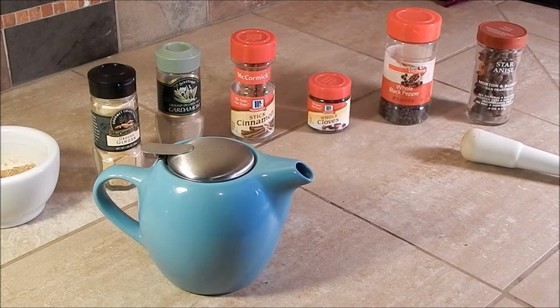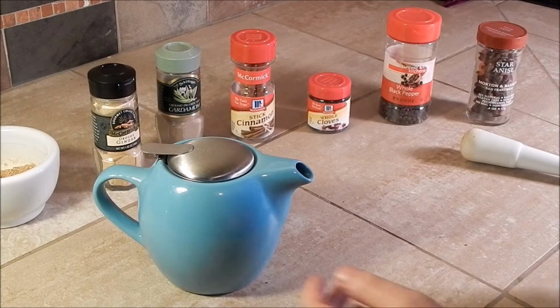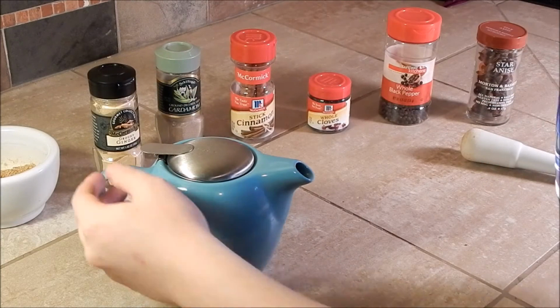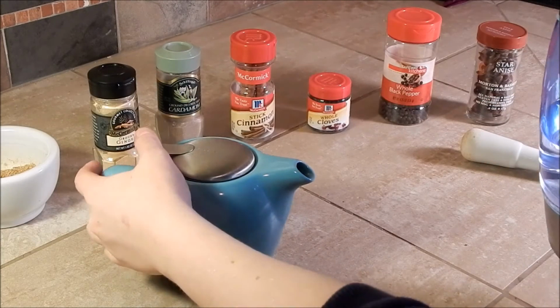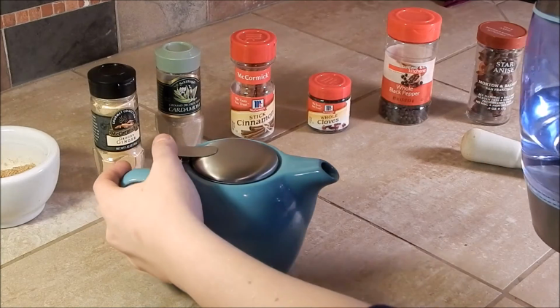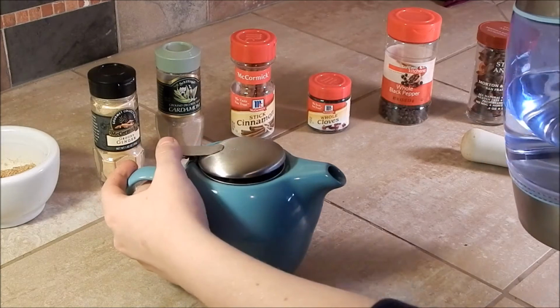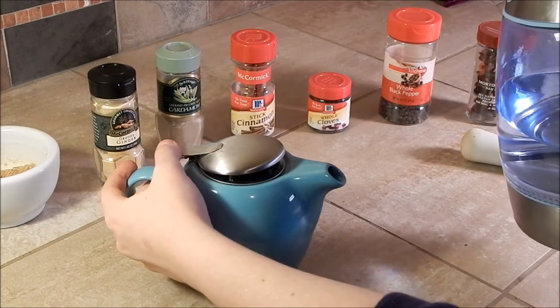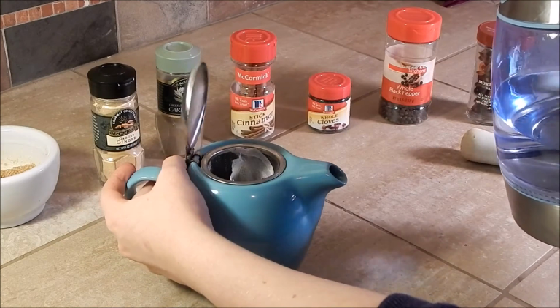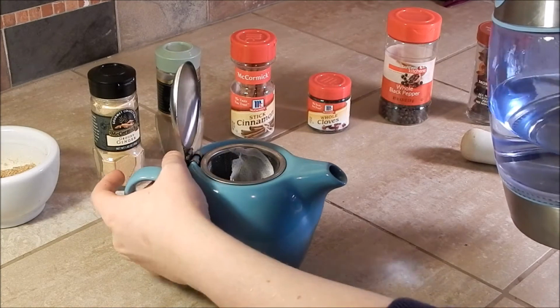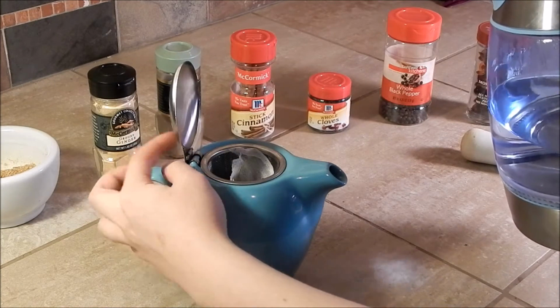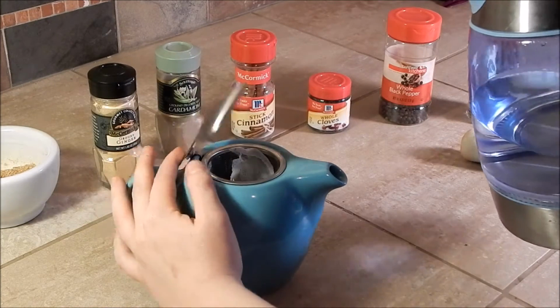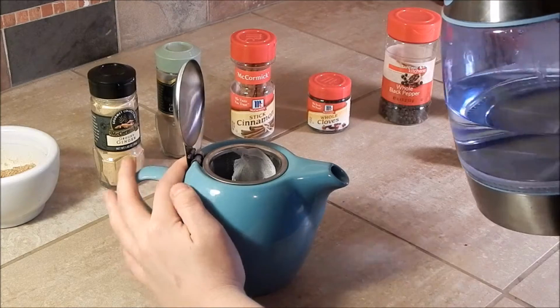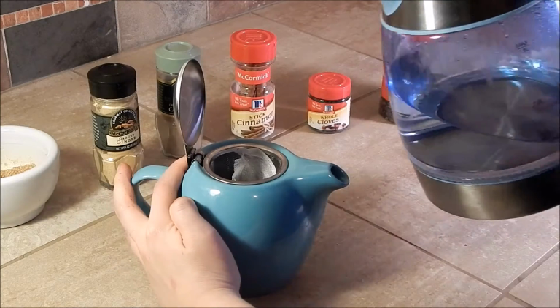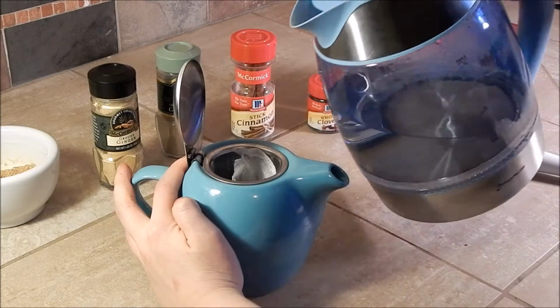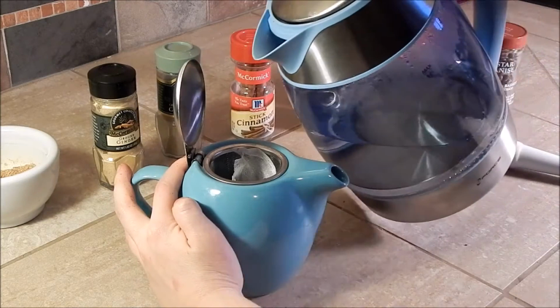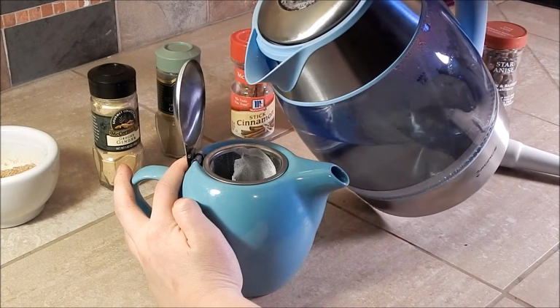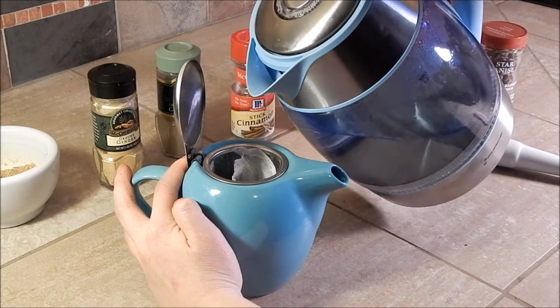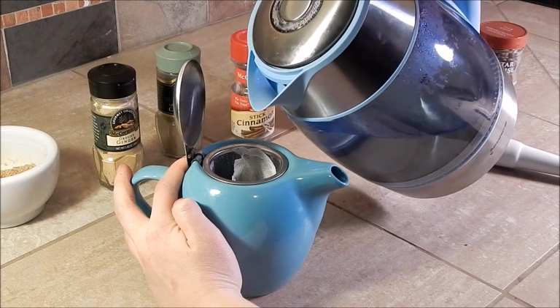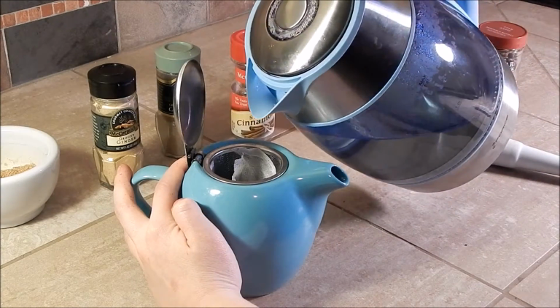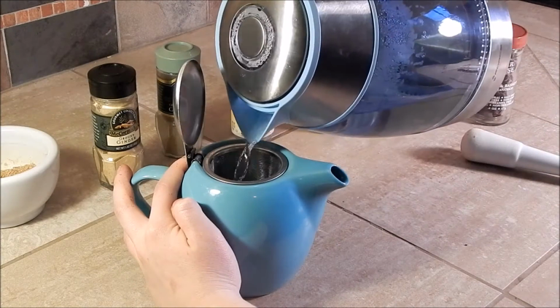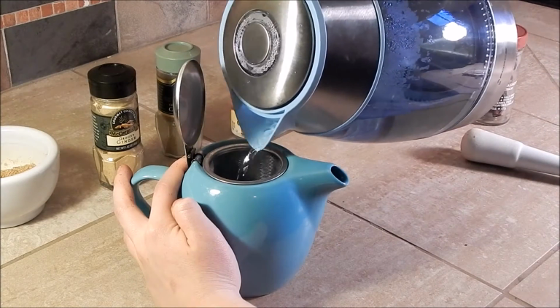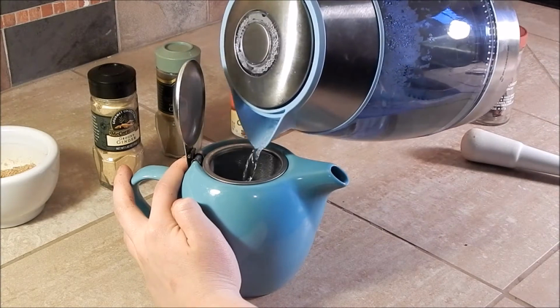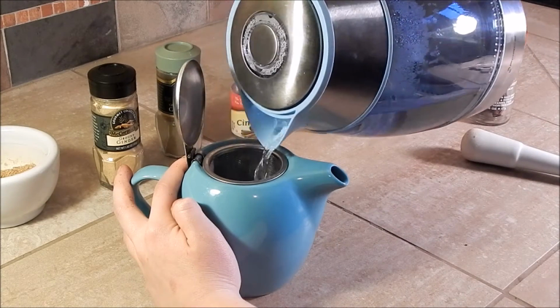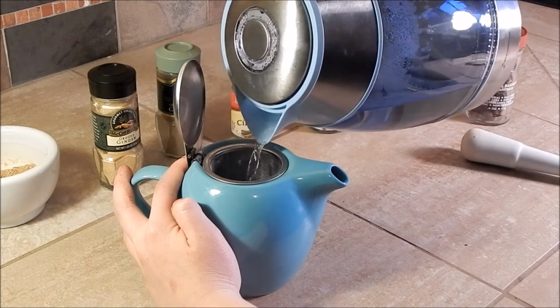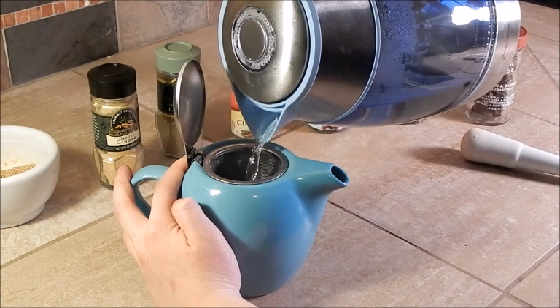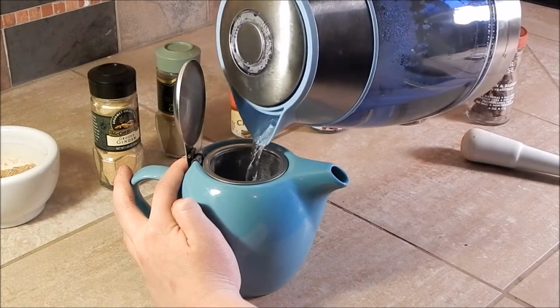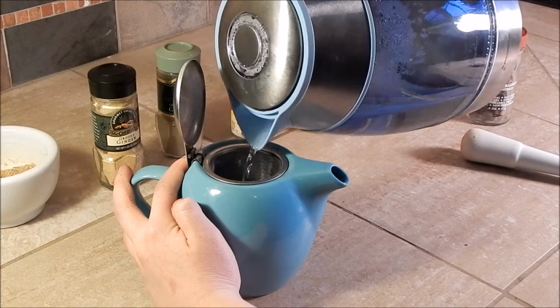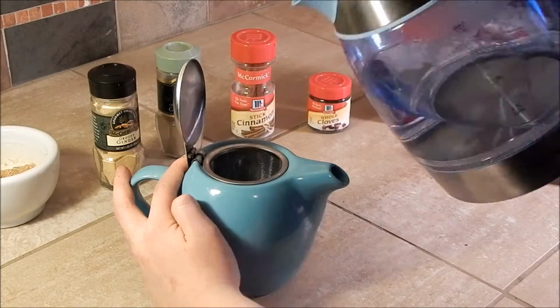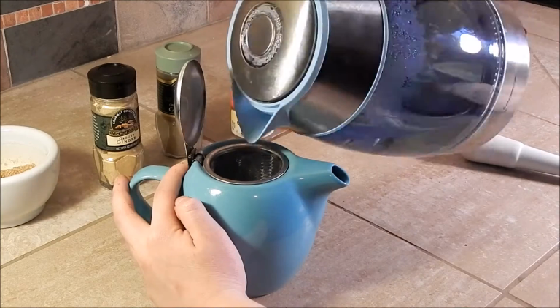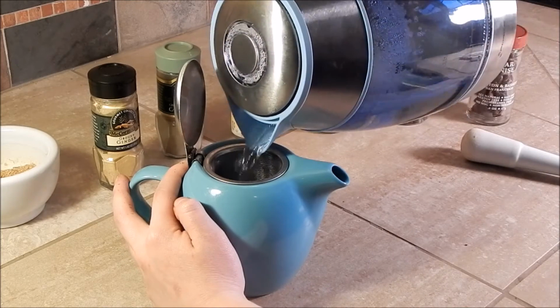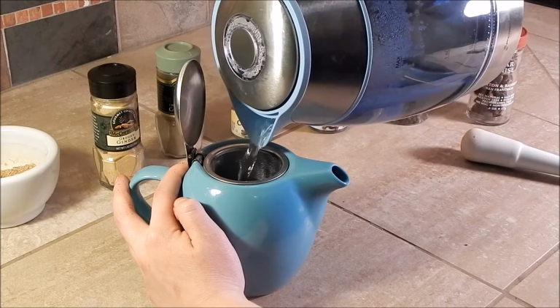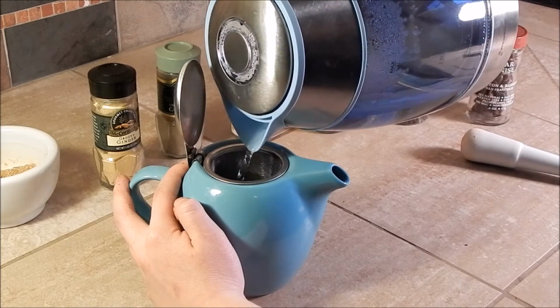Next, grab some boiling water and pour that into your teapot, and let your mixture steep for three to five minutes.